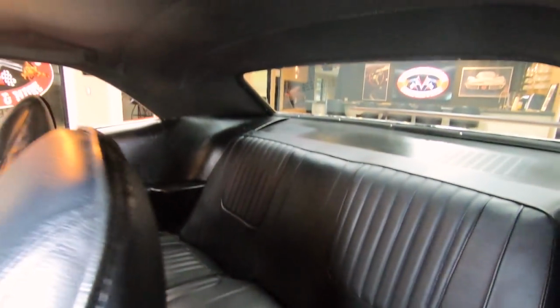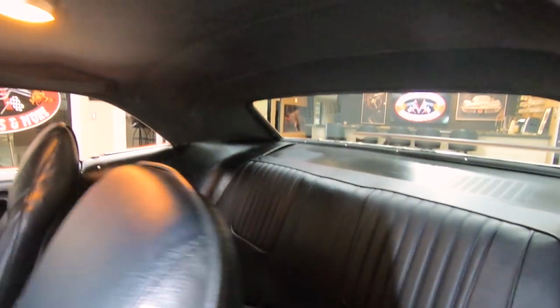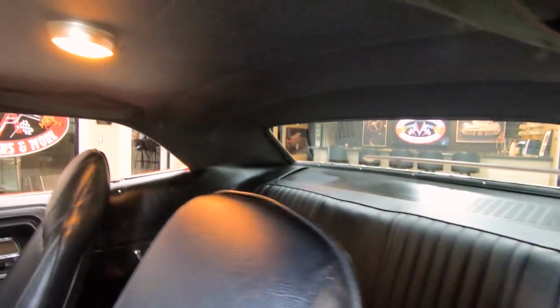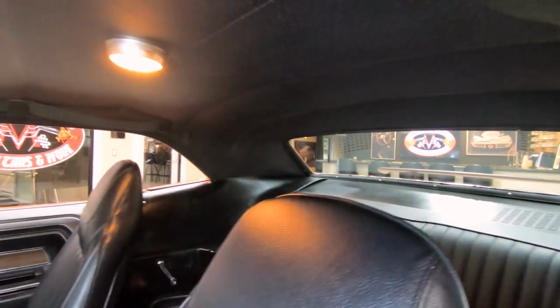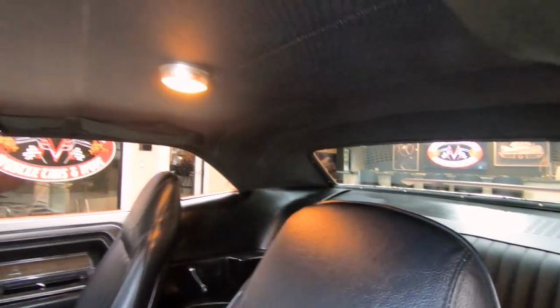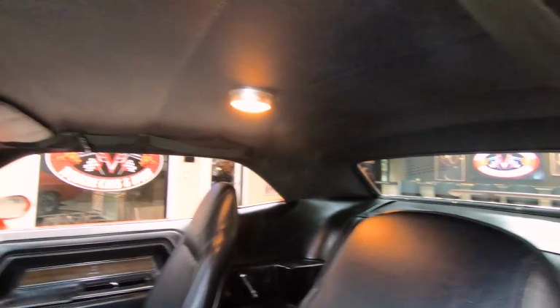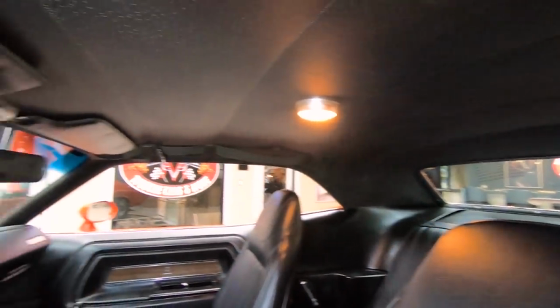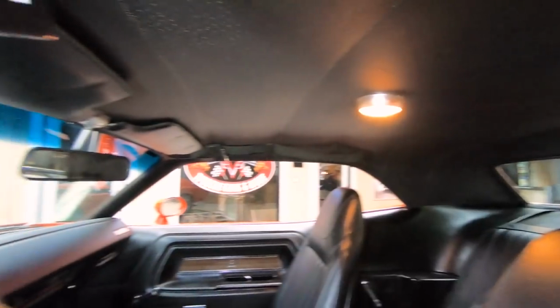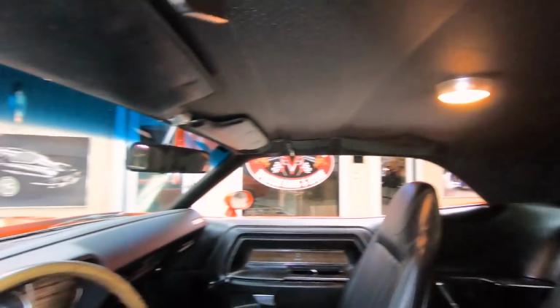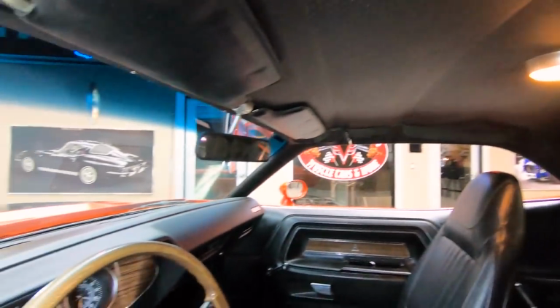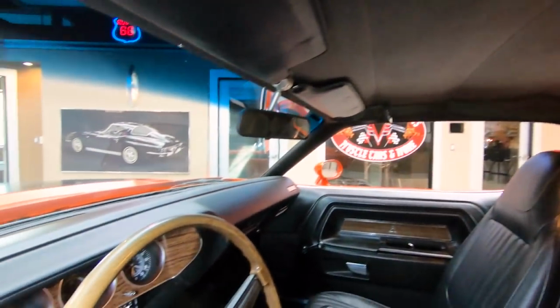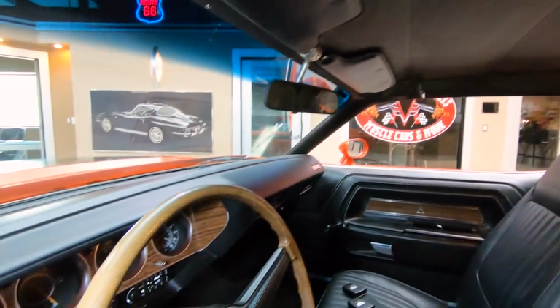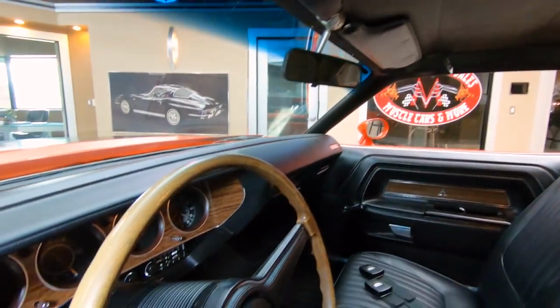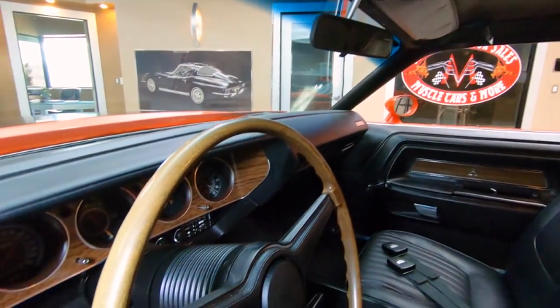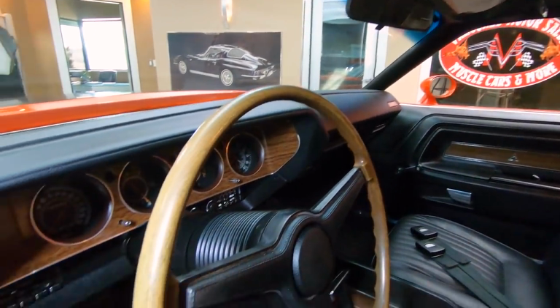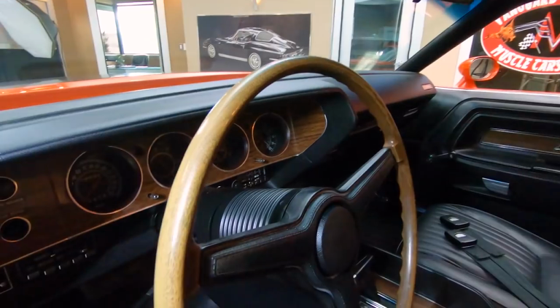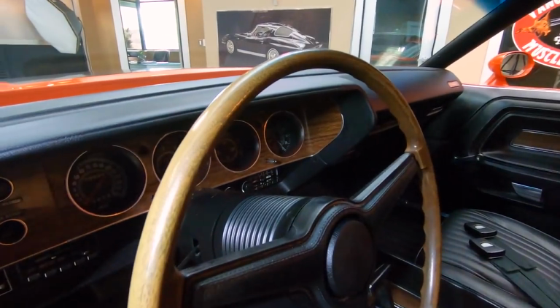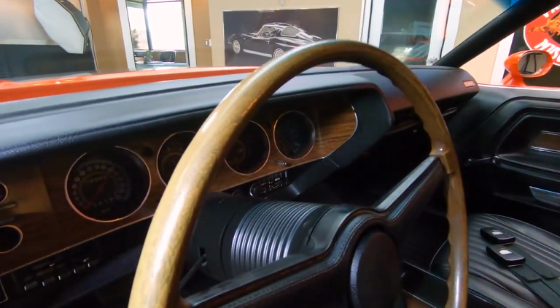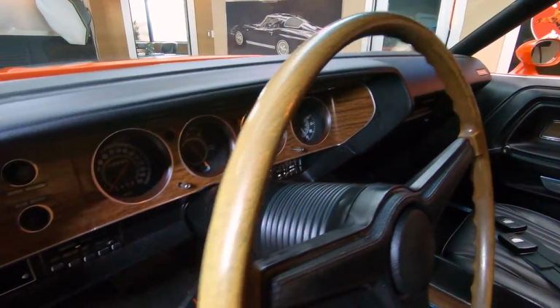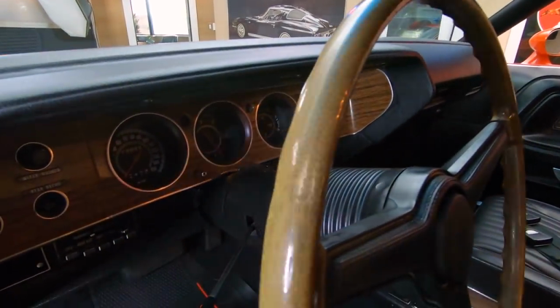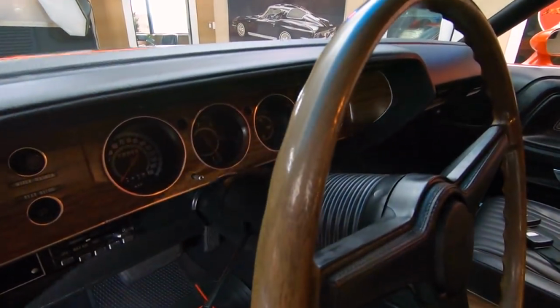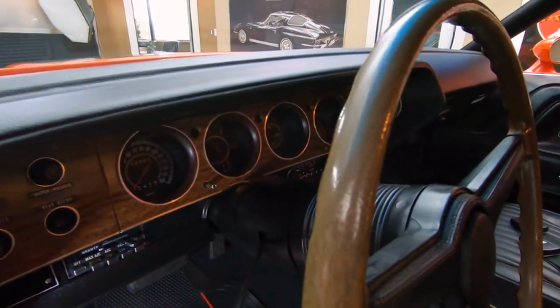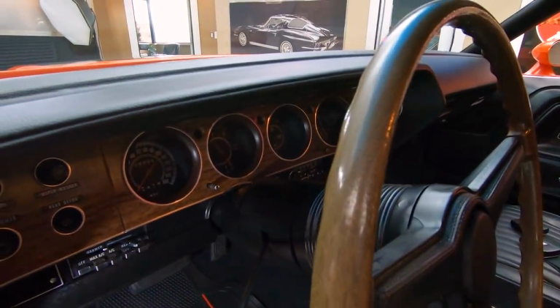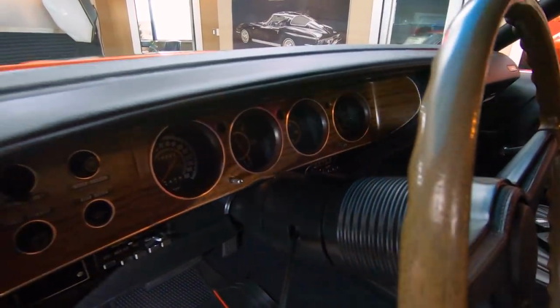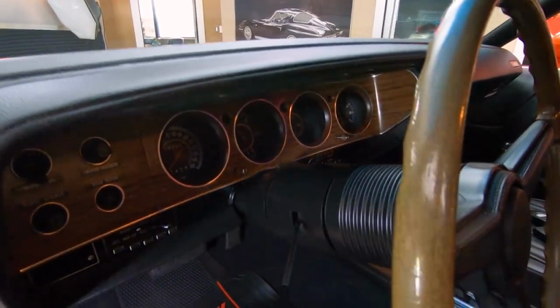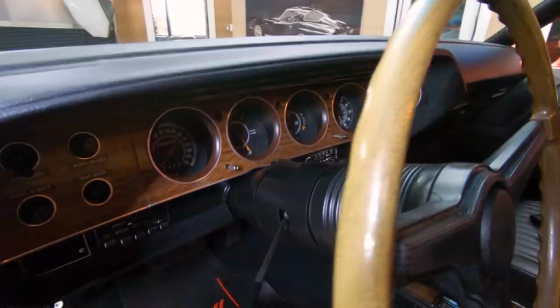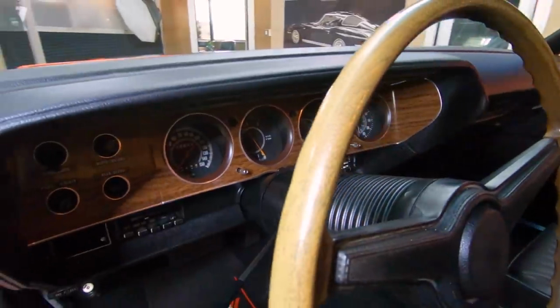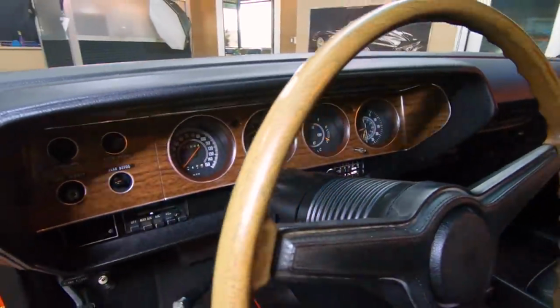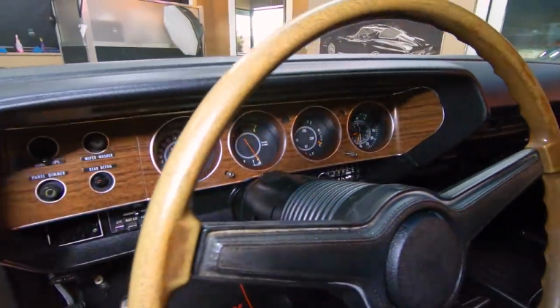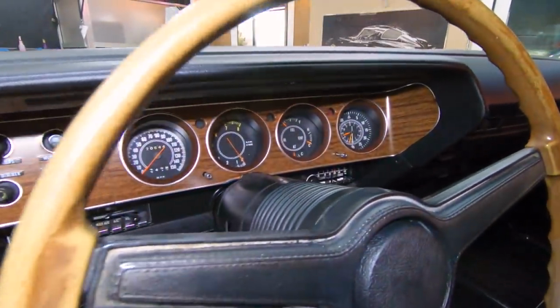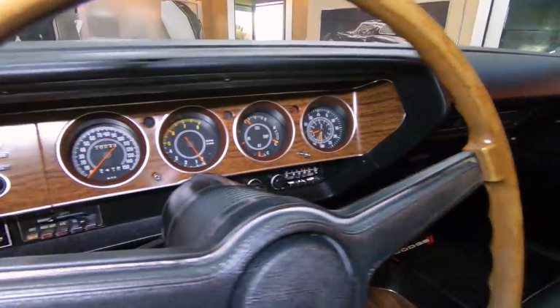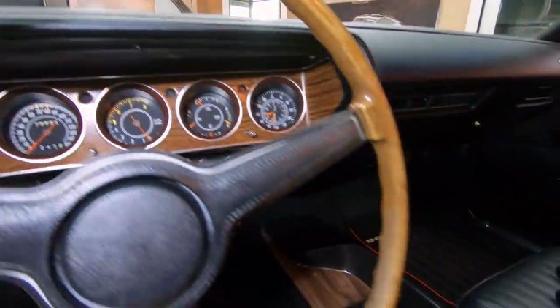We got a beautiful headliner, we got the dome light working, we got the shoulder belts there. The dash itself's in great shape, the faces of the gauges are looking good, the center console's looking great. It is an automatic transmission - a three speed automatic.